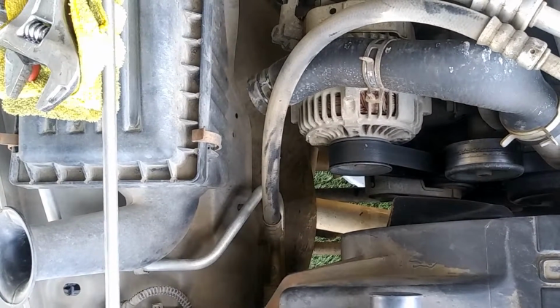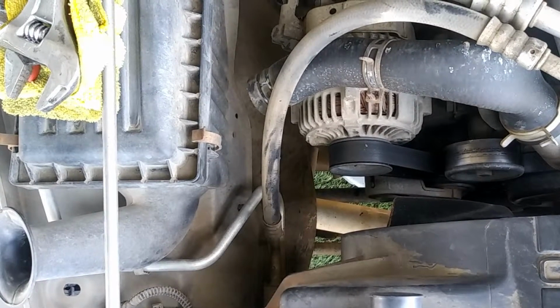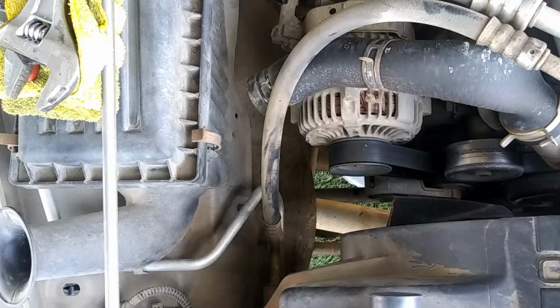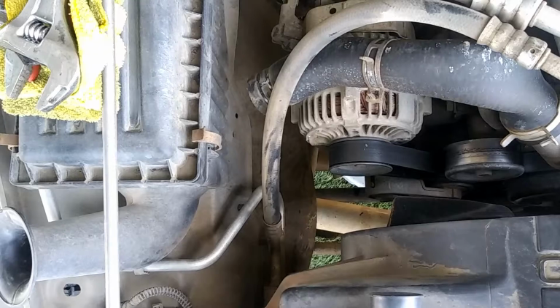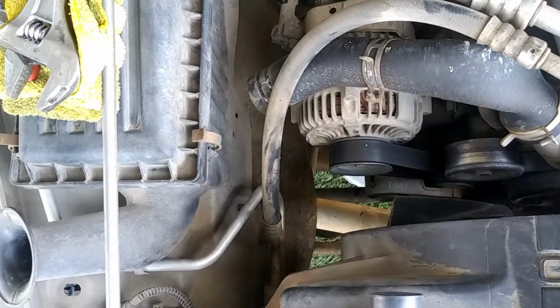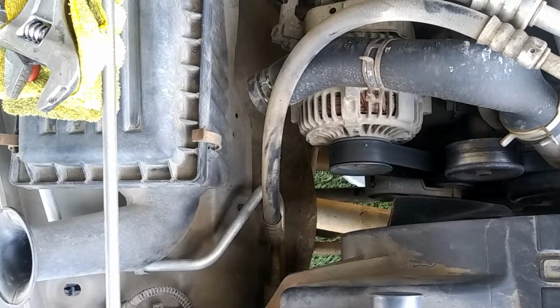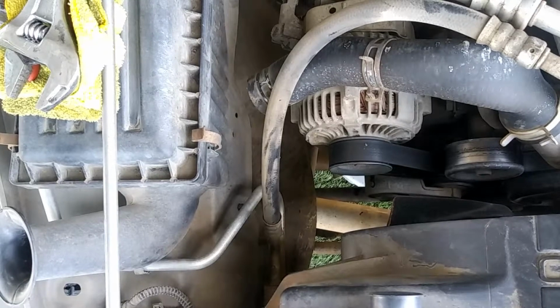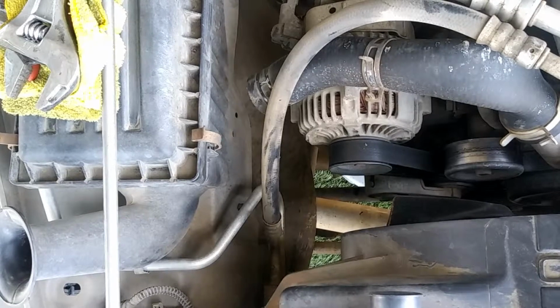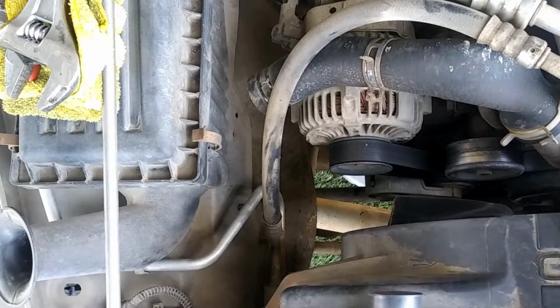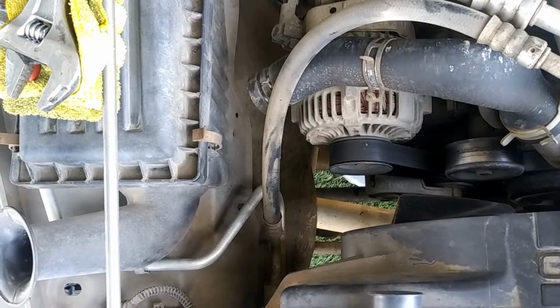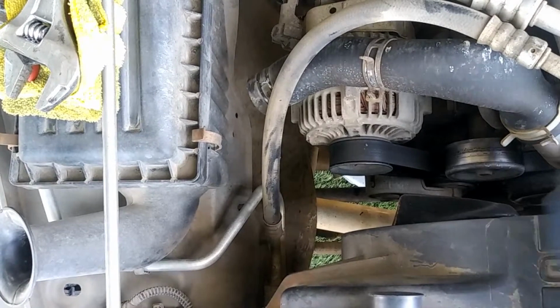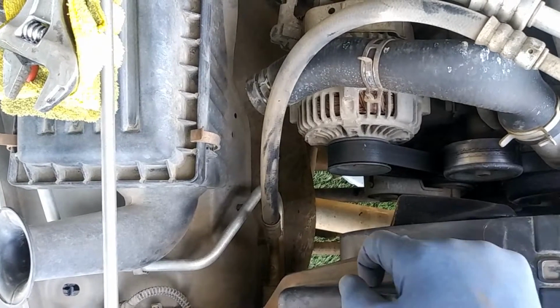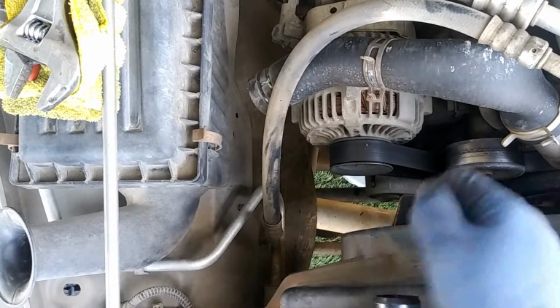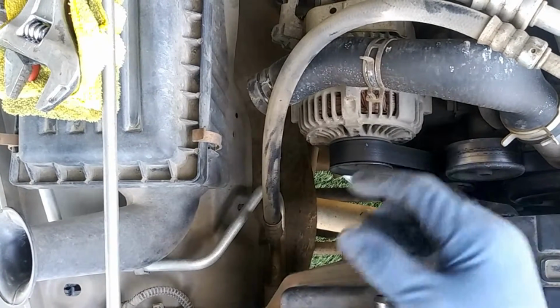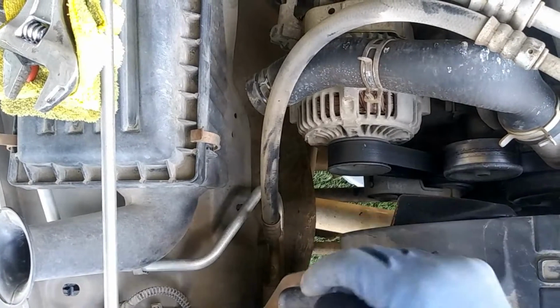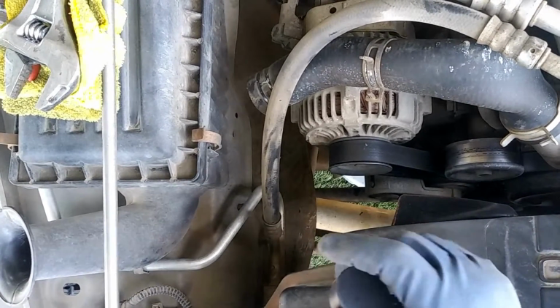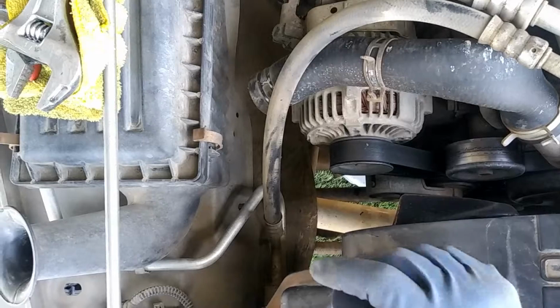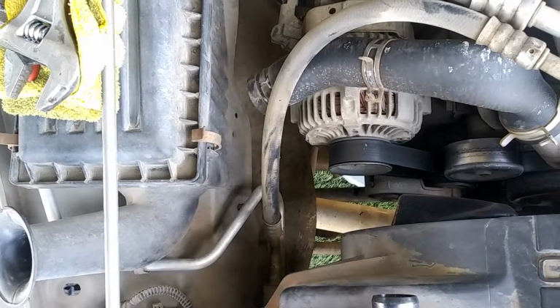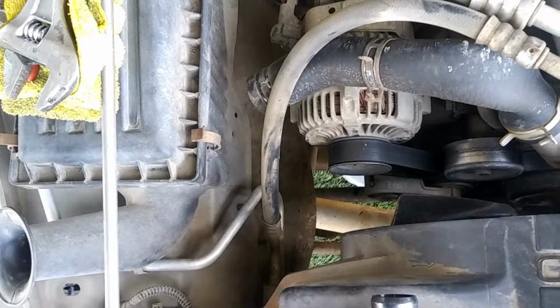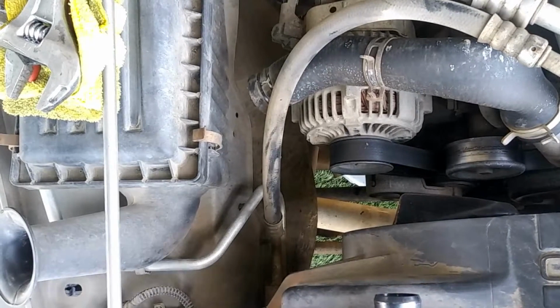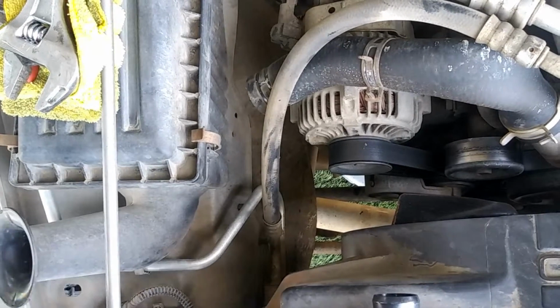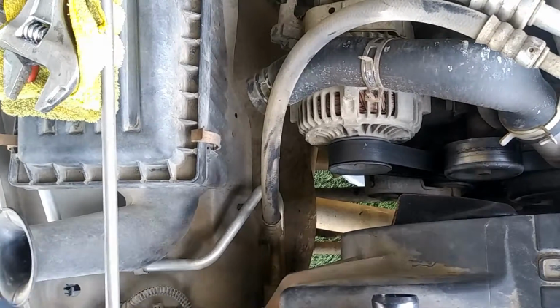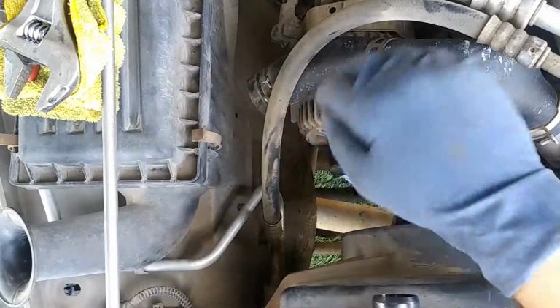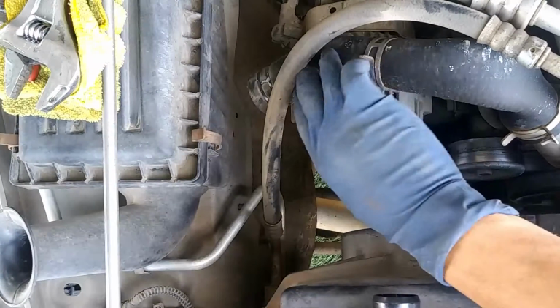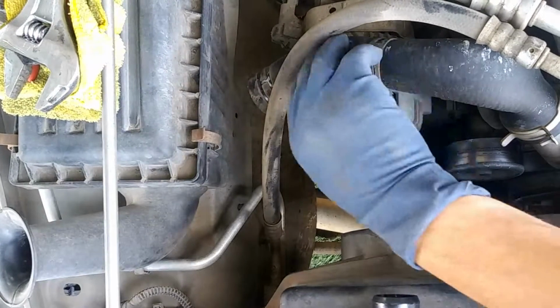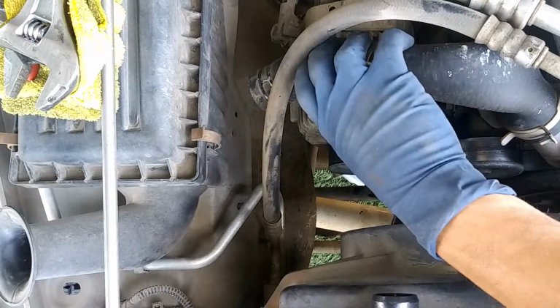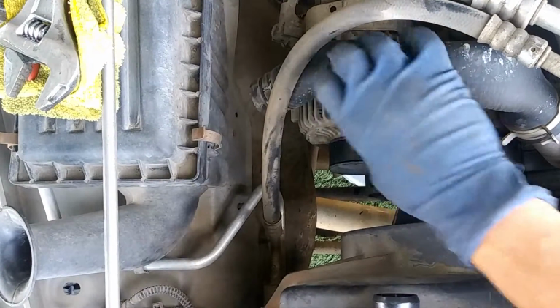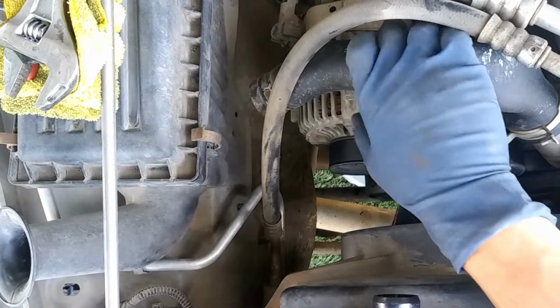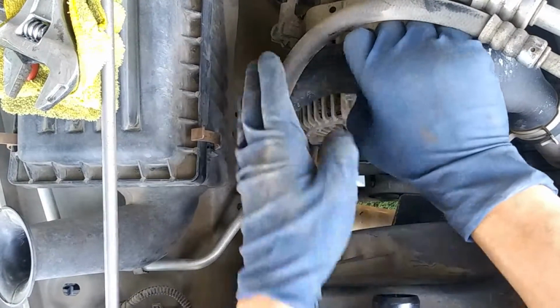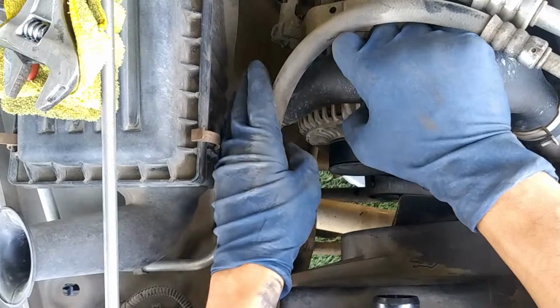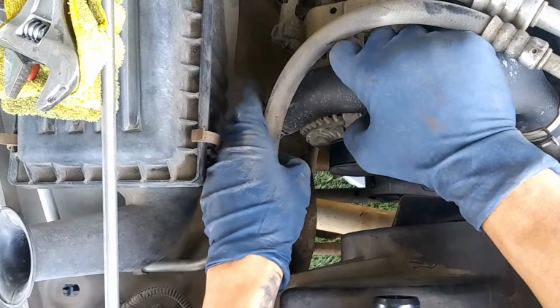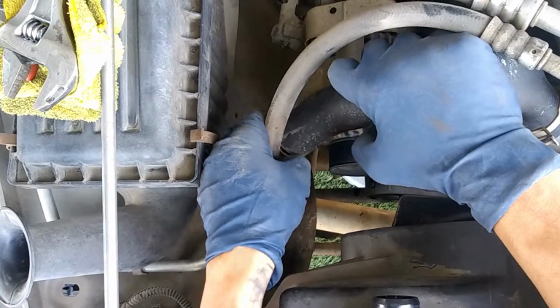I just made my own things — you've got to fabricate some things once in a while. So now we'll go ahead and install our upper radiator hose and our lower hoses too as well.